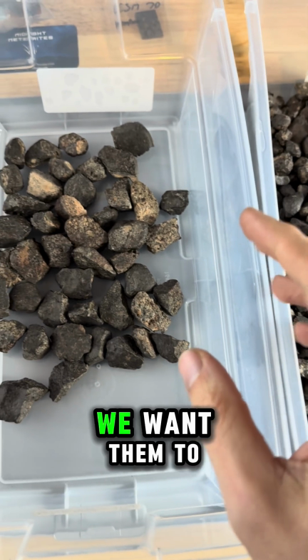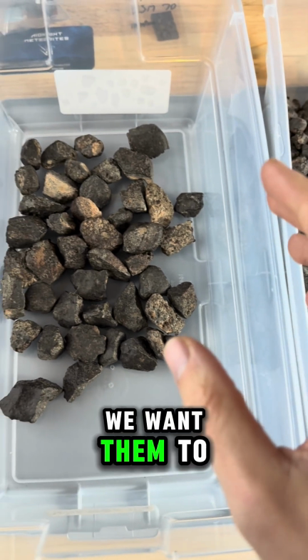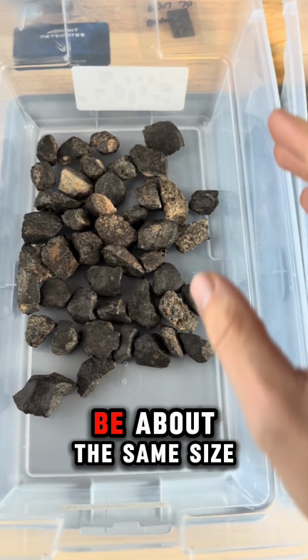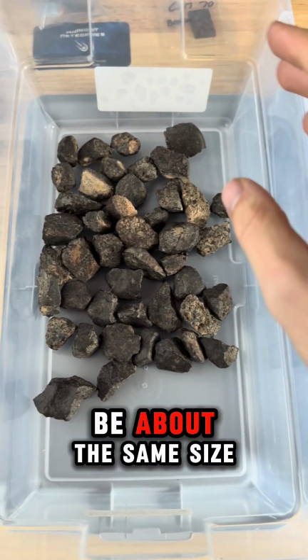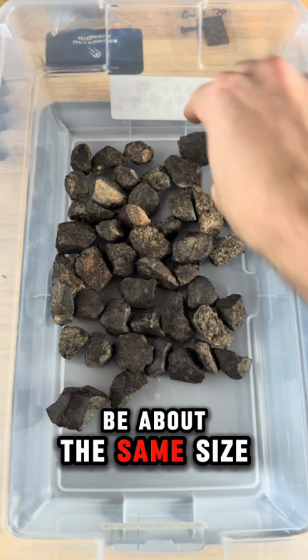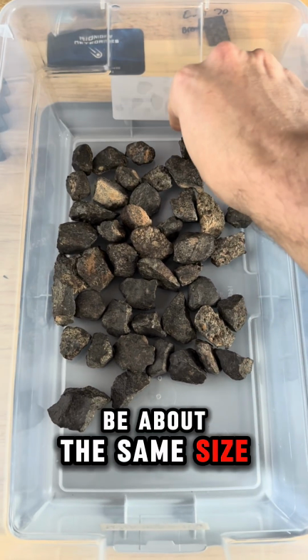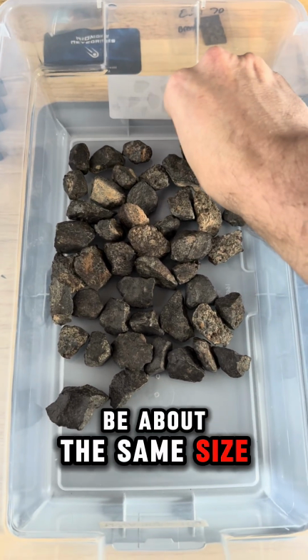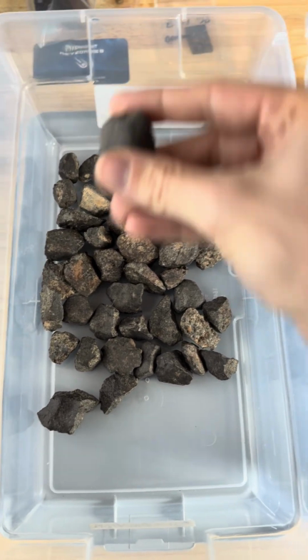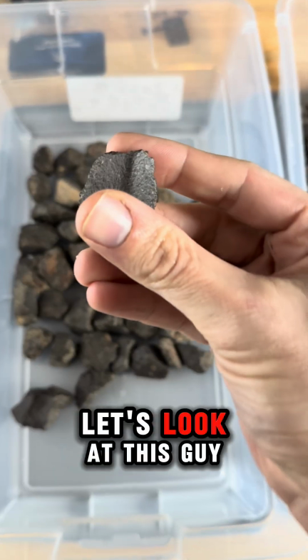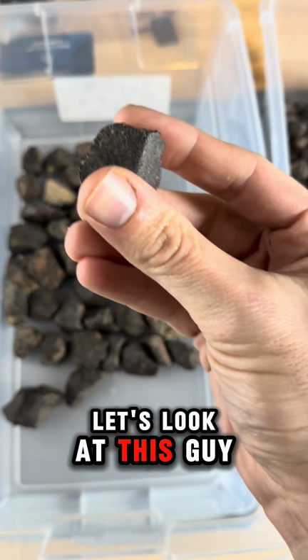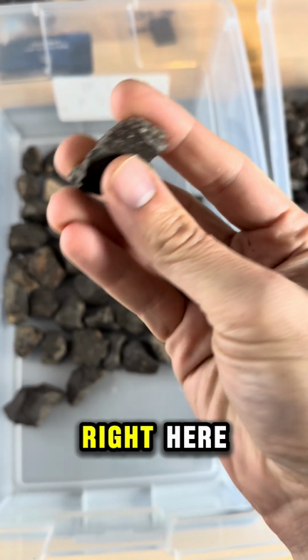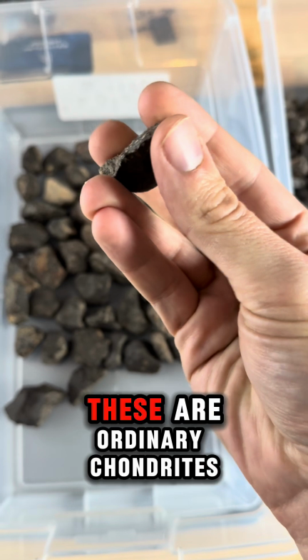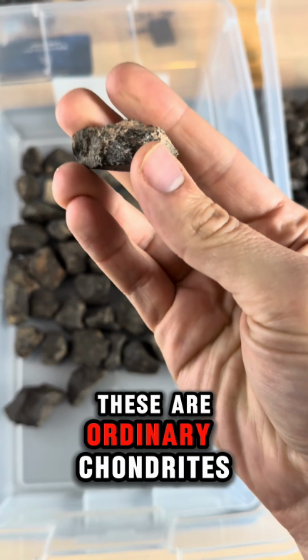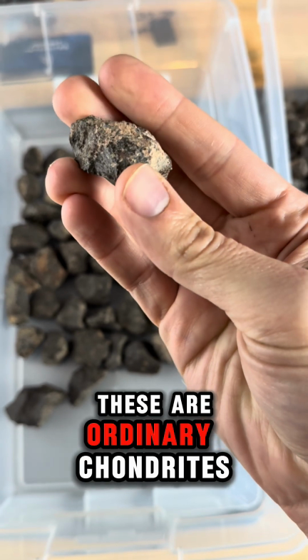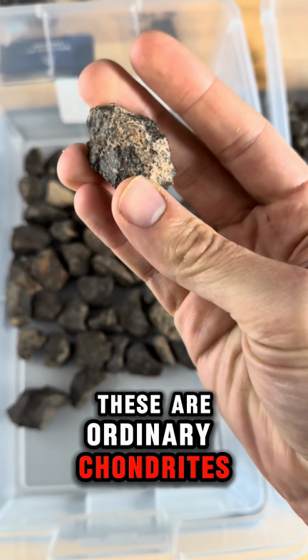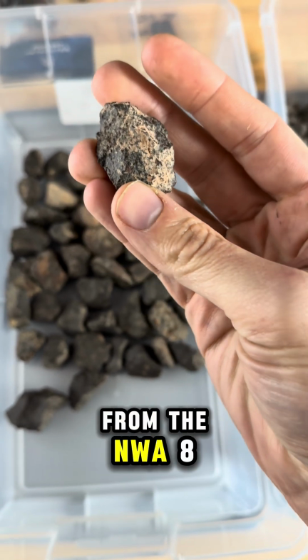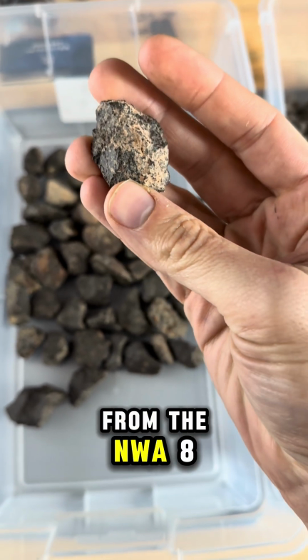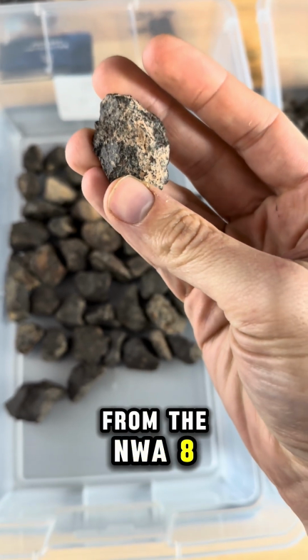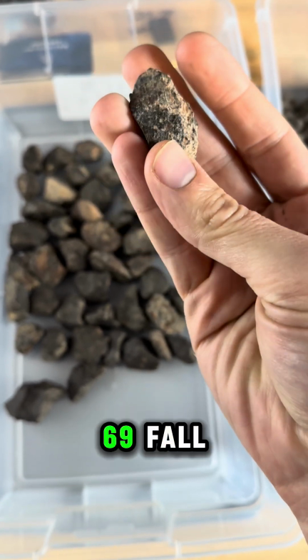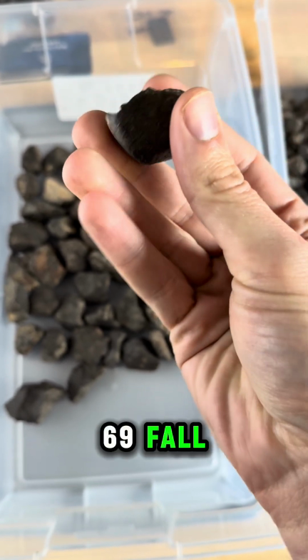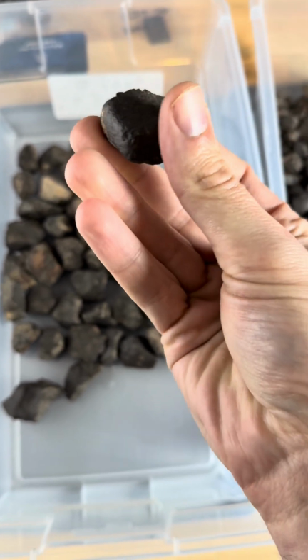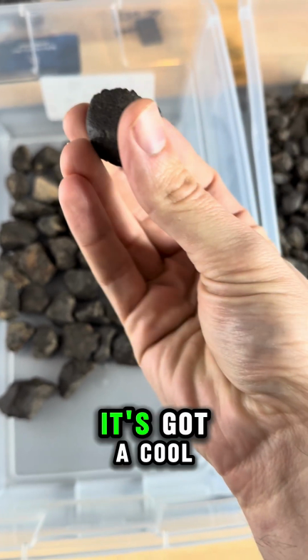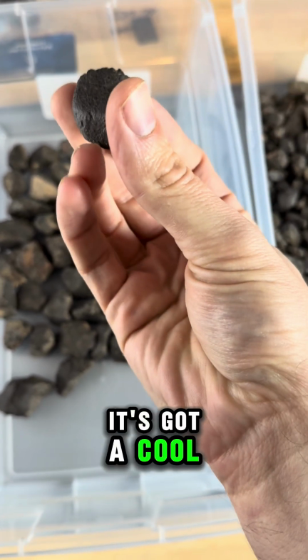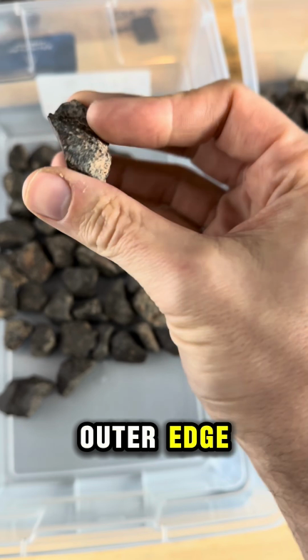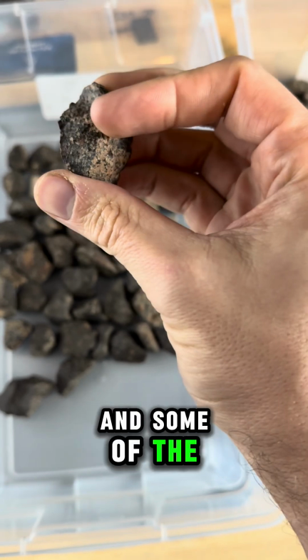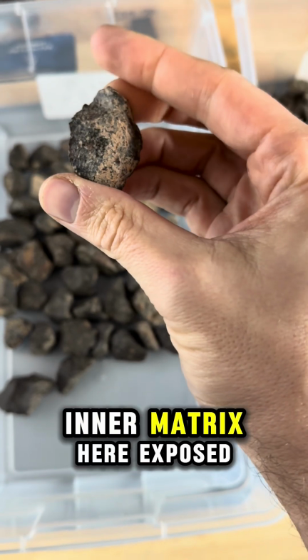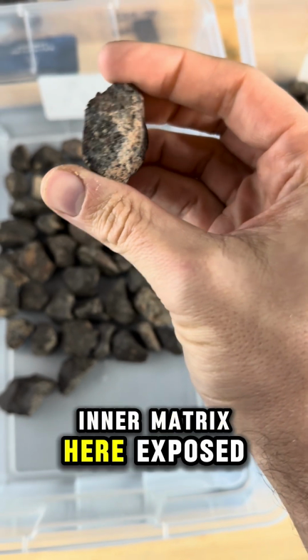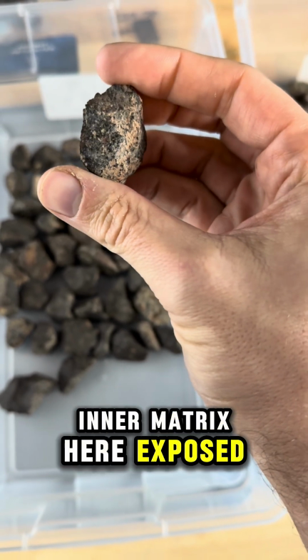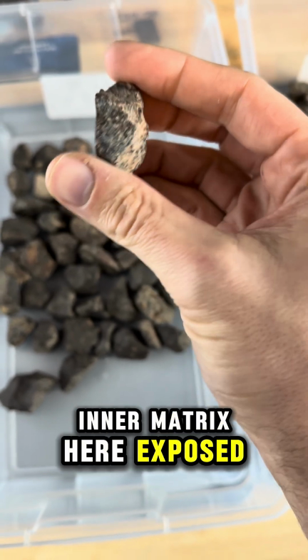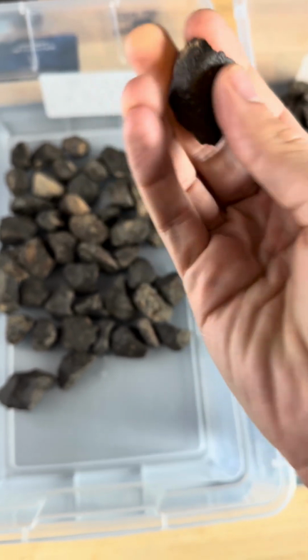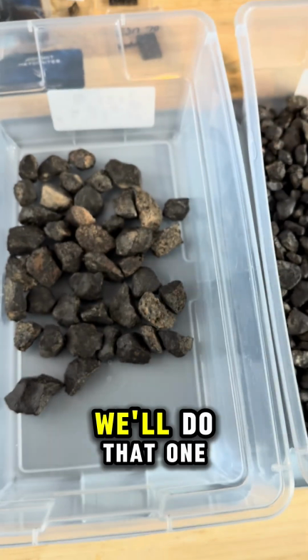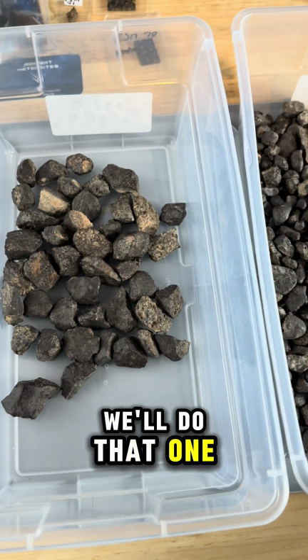We want them to be about the same size. Let's look at this one right here. These are ordinary chondrites from the NWA 869 fall. It's got a cool outer edge and some of the inner matrix here exposed. We'll do that one.